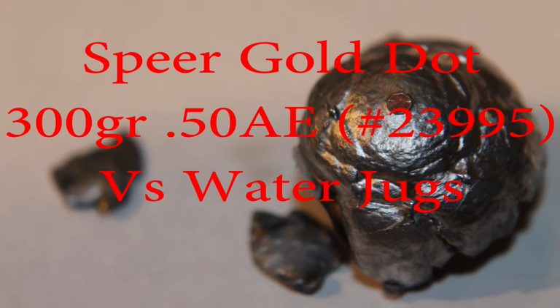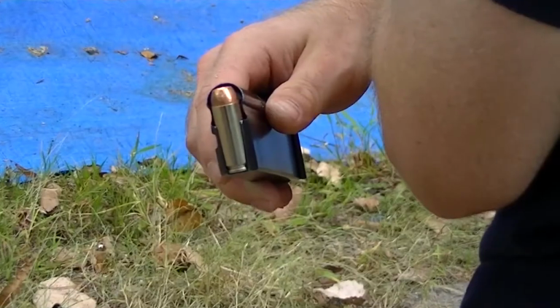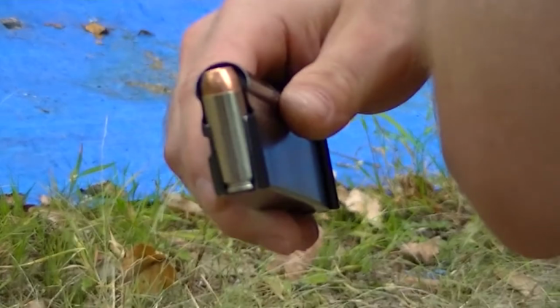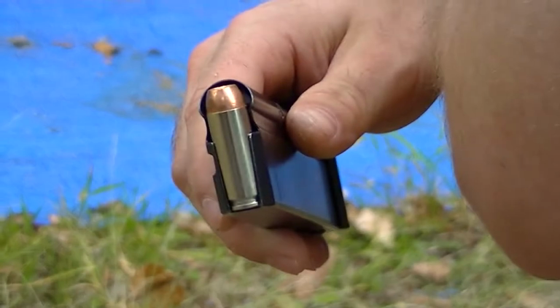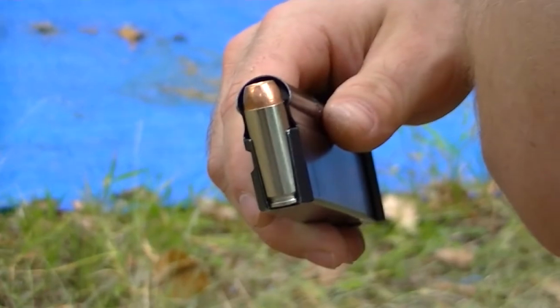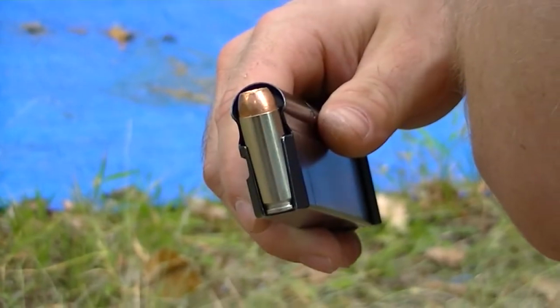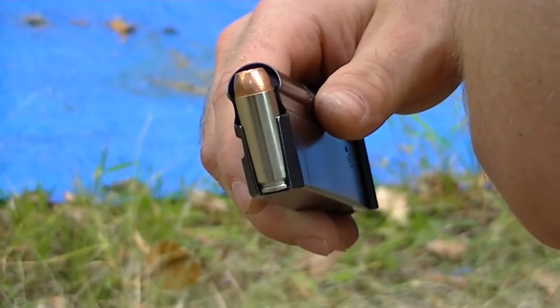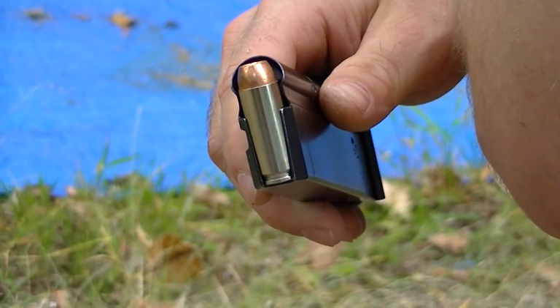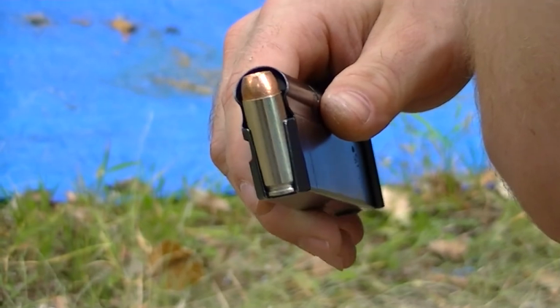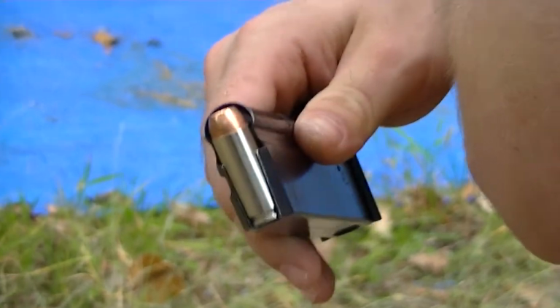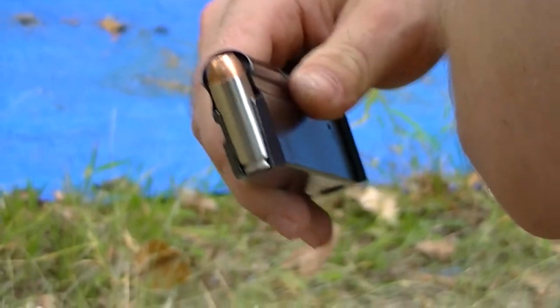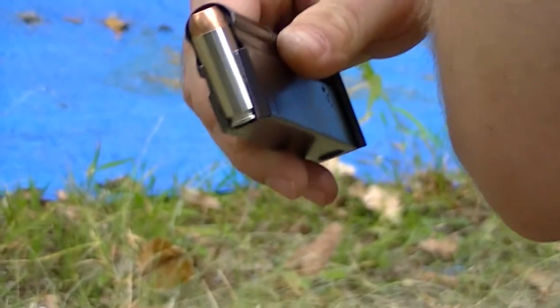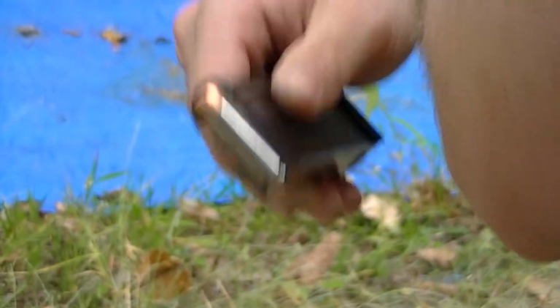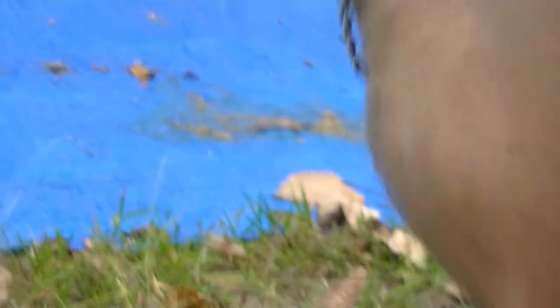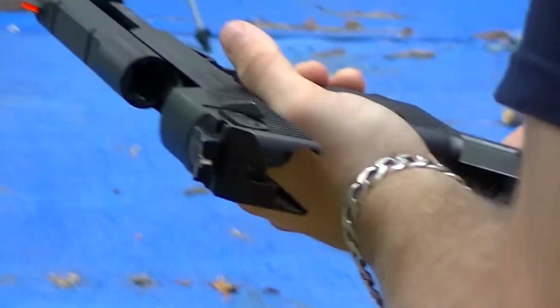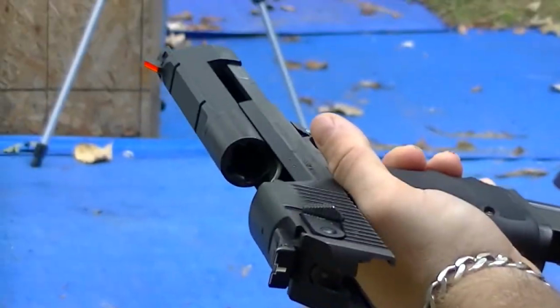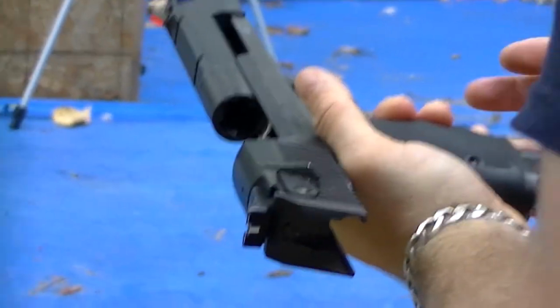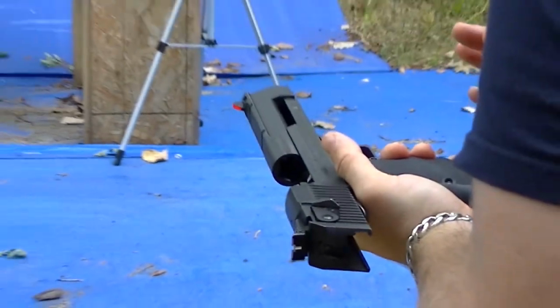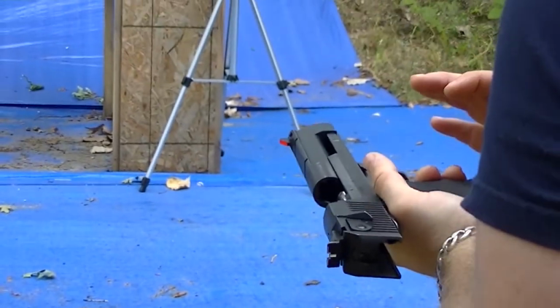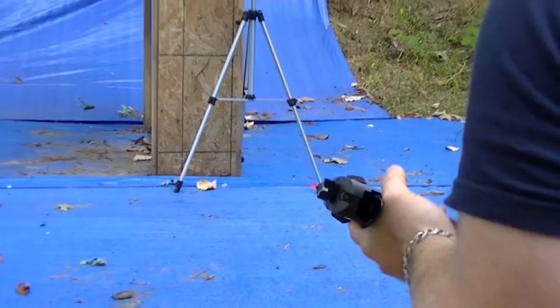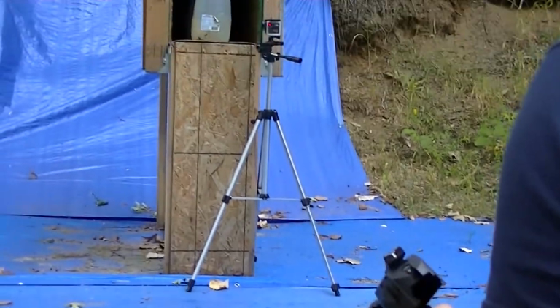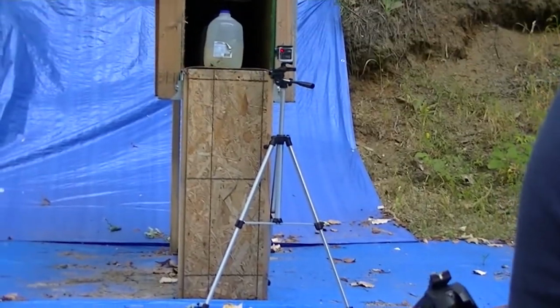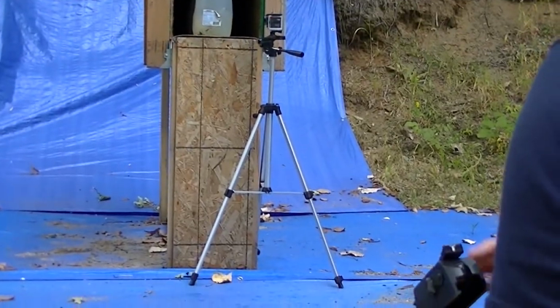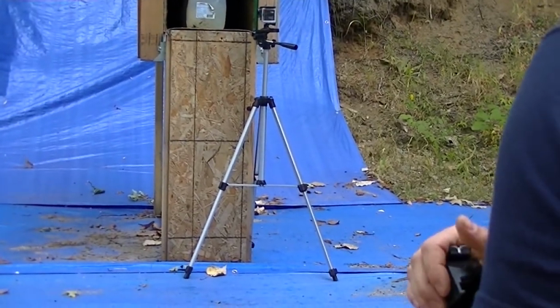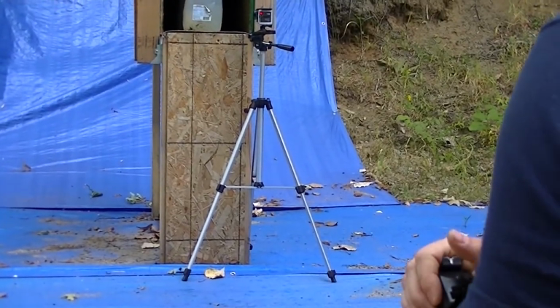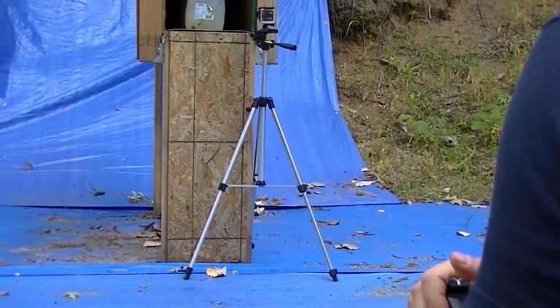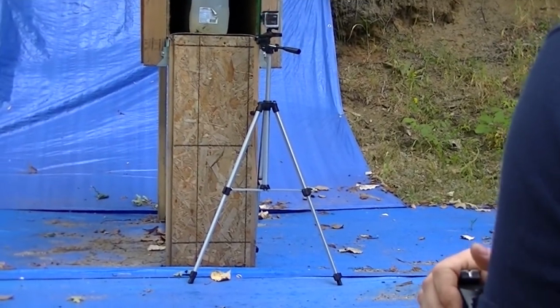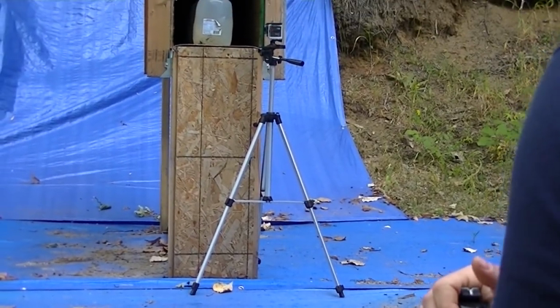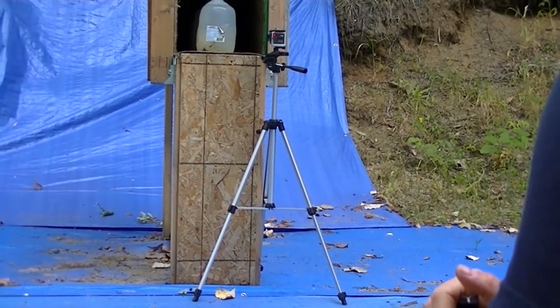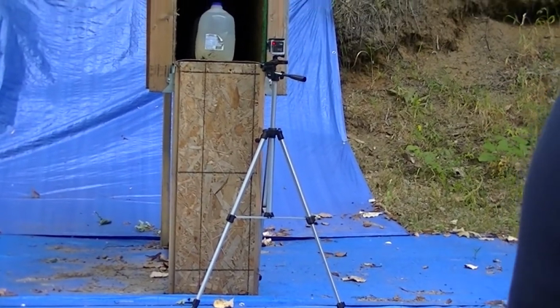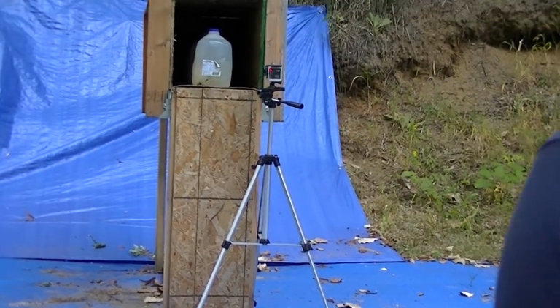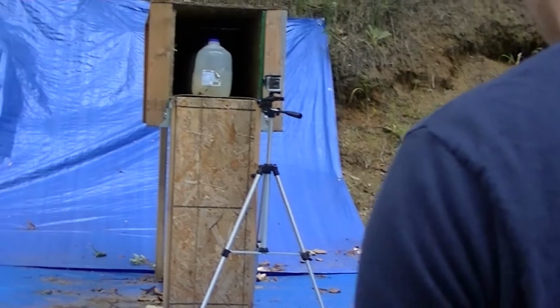We have some 300 grain Speer Gold Dot 50 Action Express versus our water jugs at 10 feet. This ammo was donated to me by Can We Win on YouTube. I'll throw his channel link in the description below.